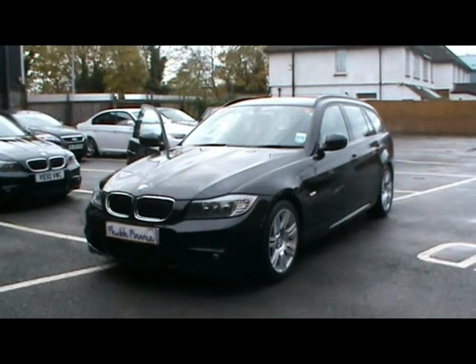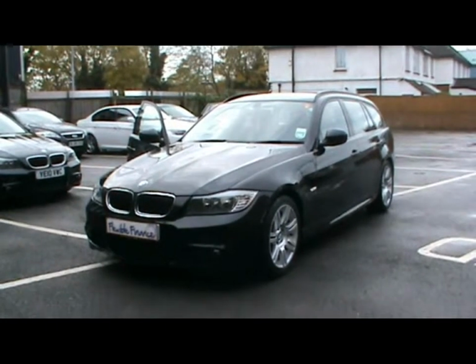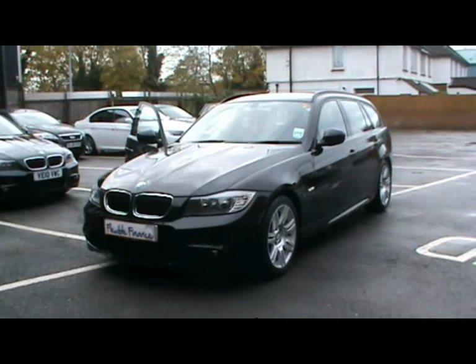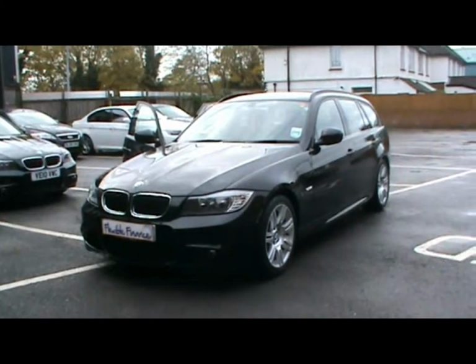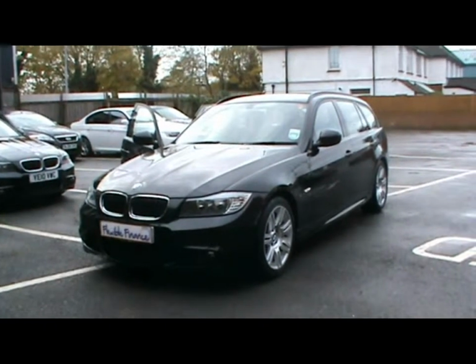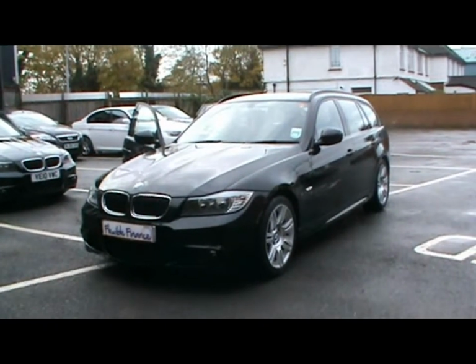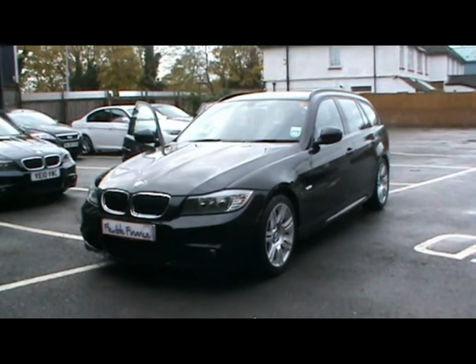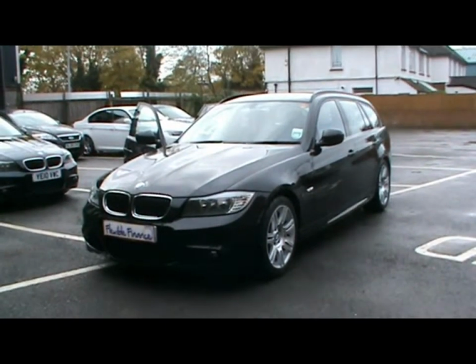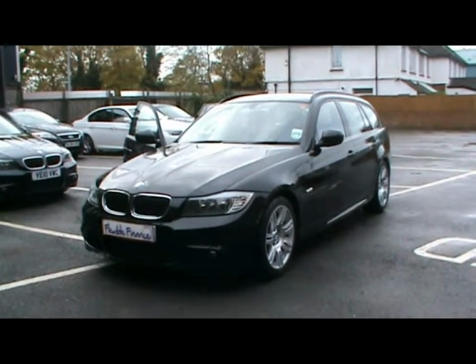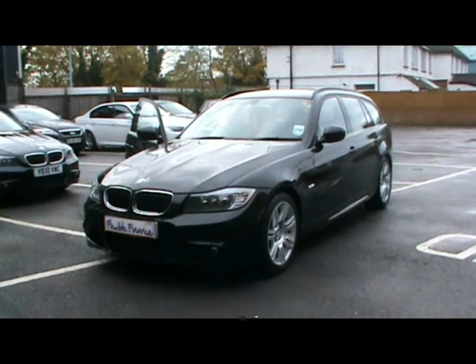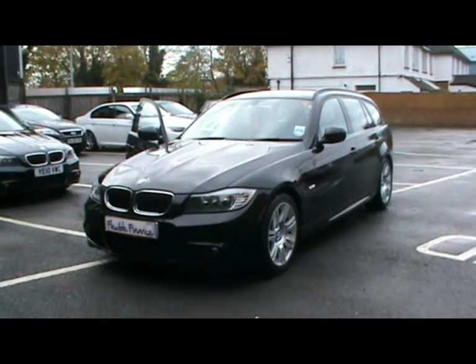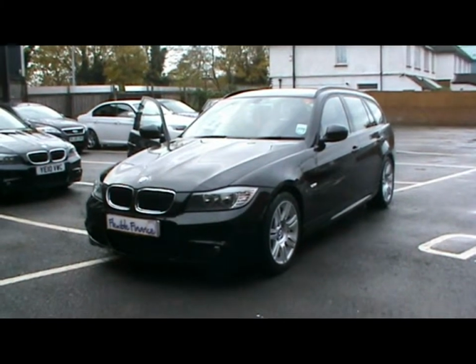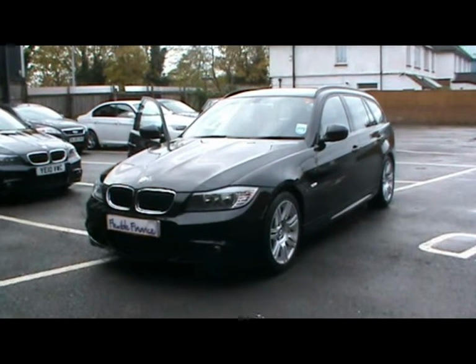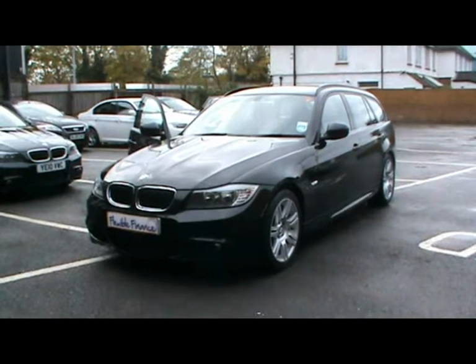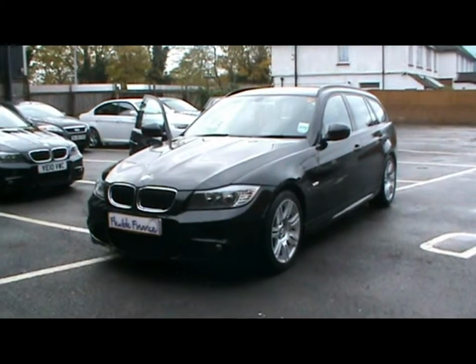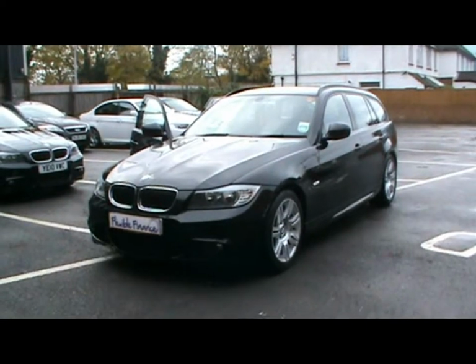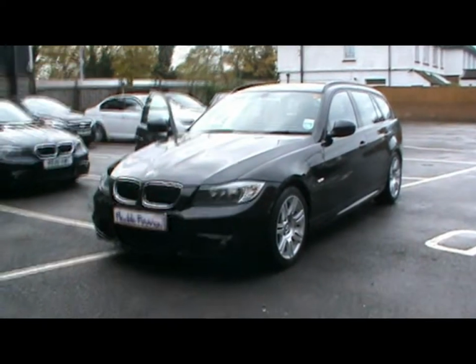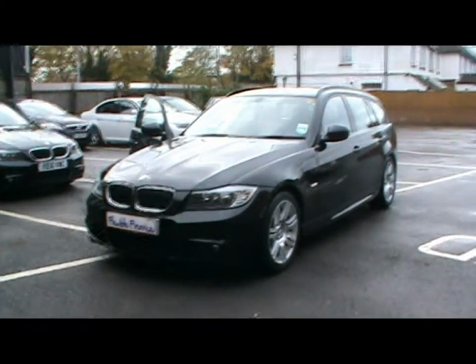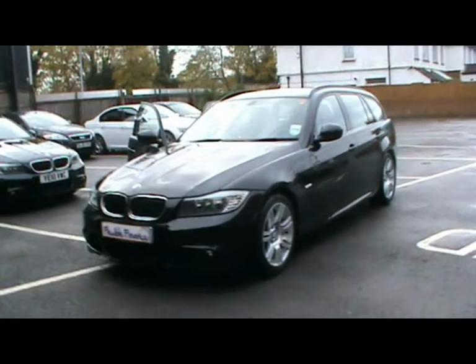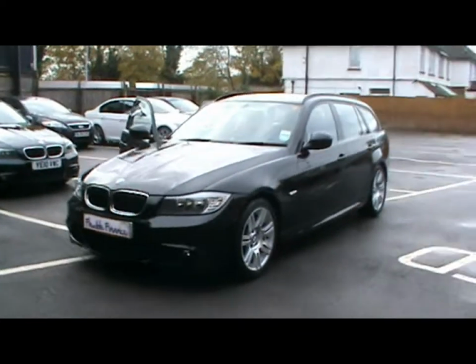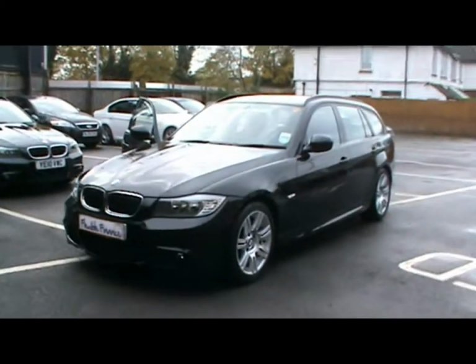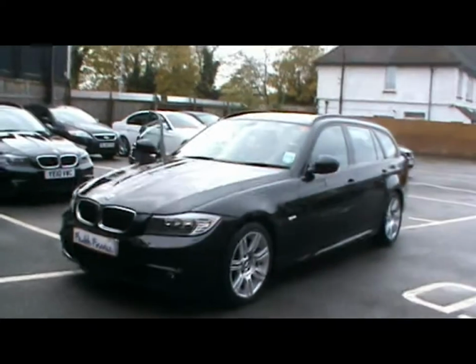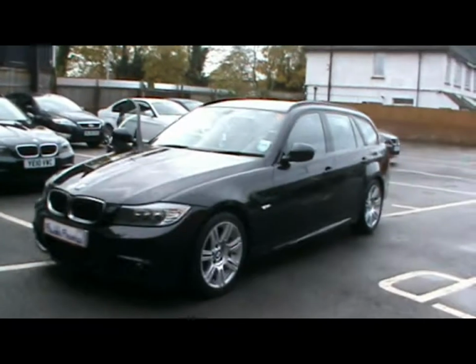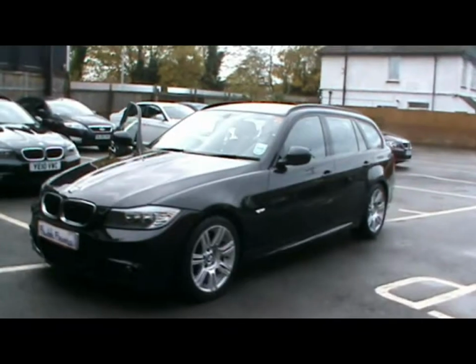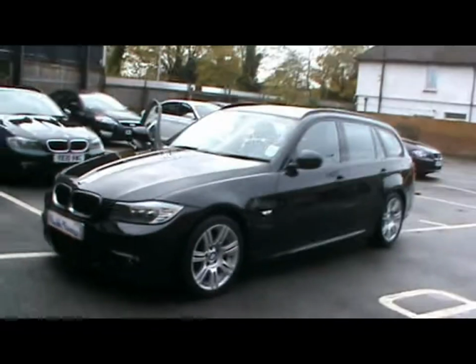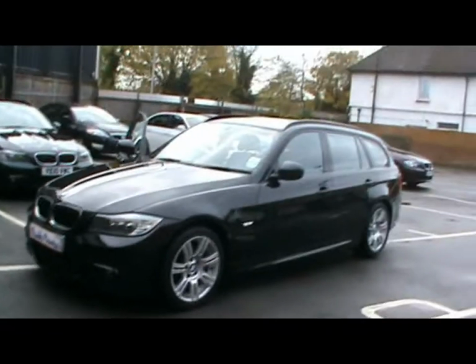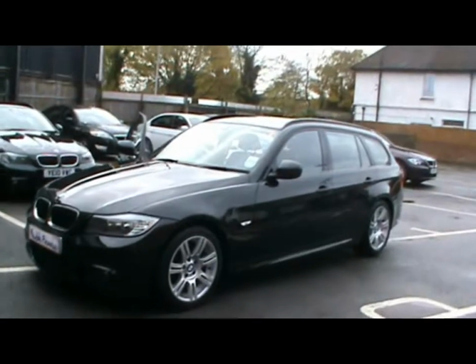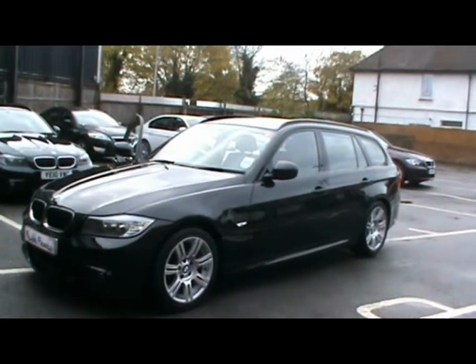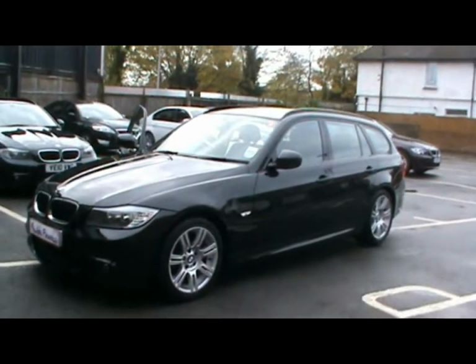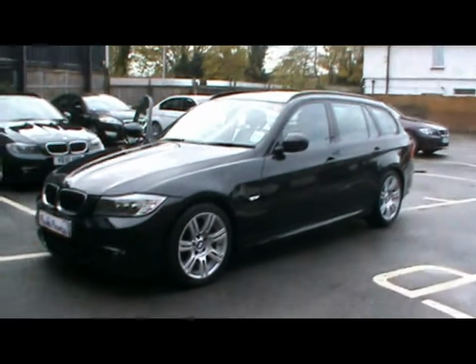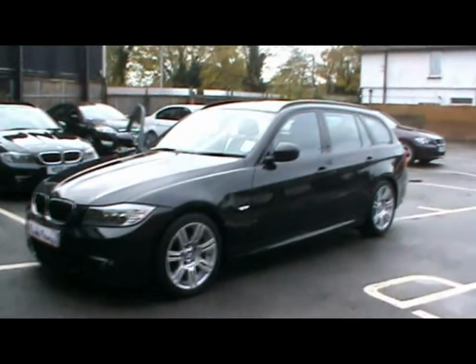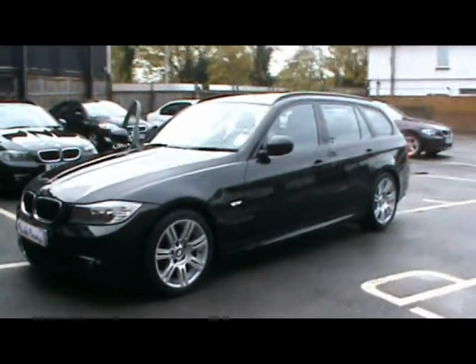Welcome to Imperial Cars. We have a 2010 BMW 320d M Sport Touring 184. Let's go for a brief tour around the car to highlight some features and to give you a good idea of the condition as well.